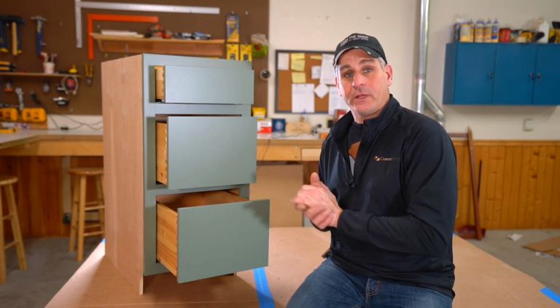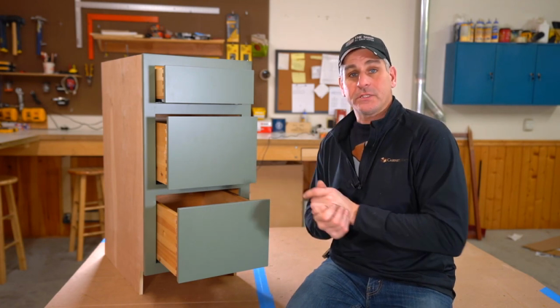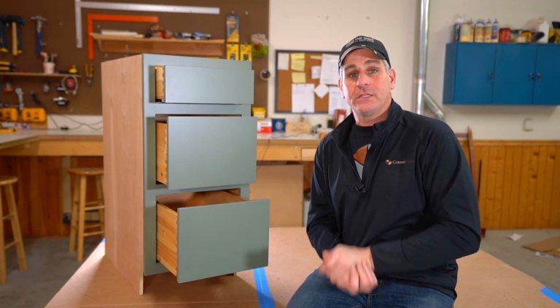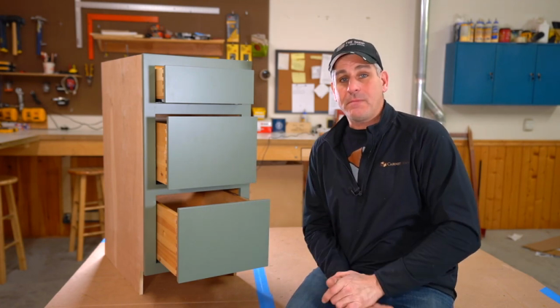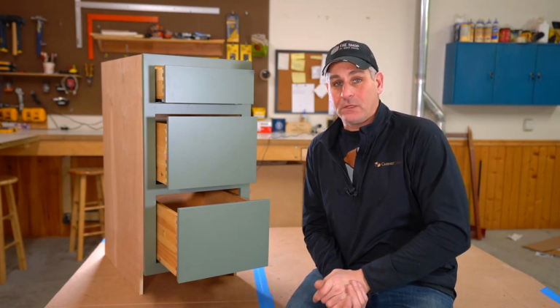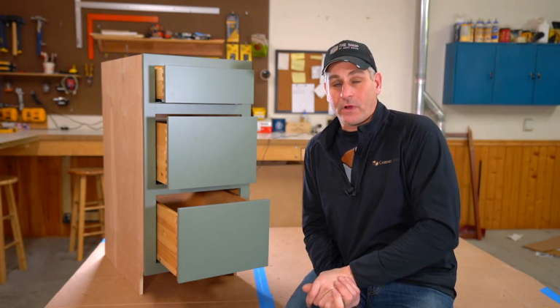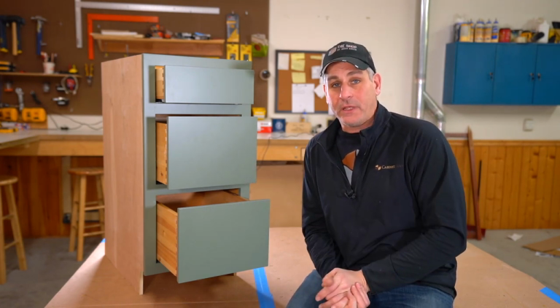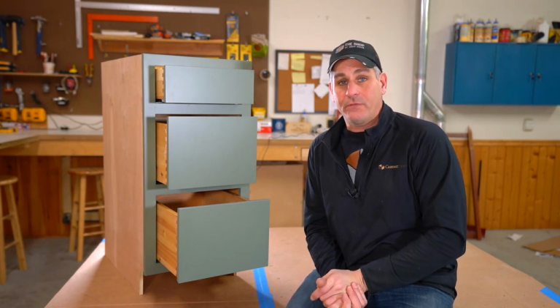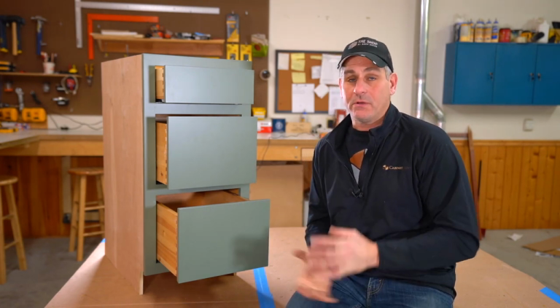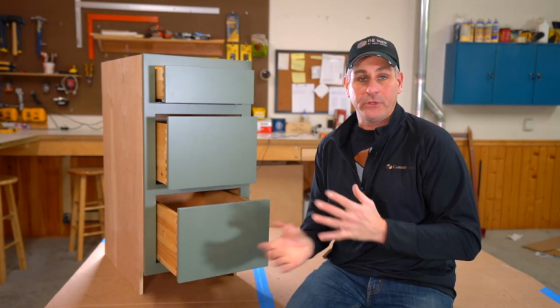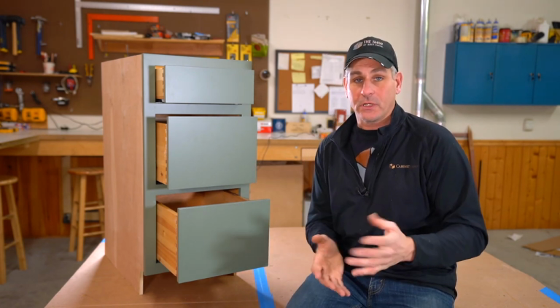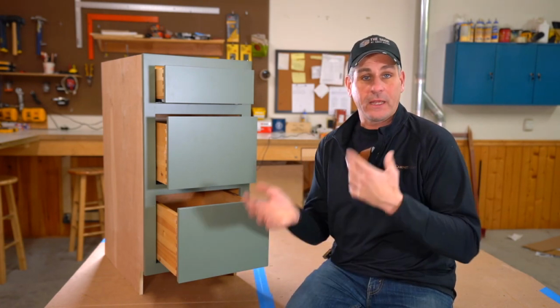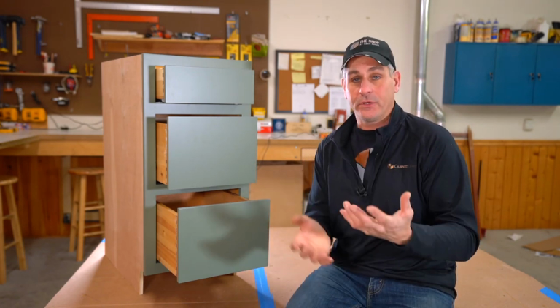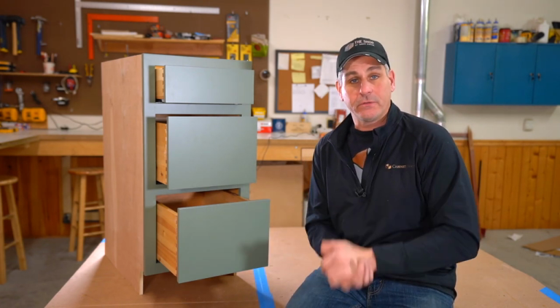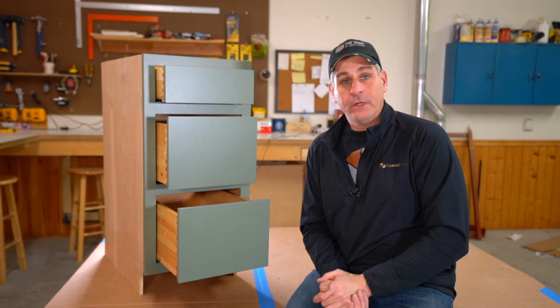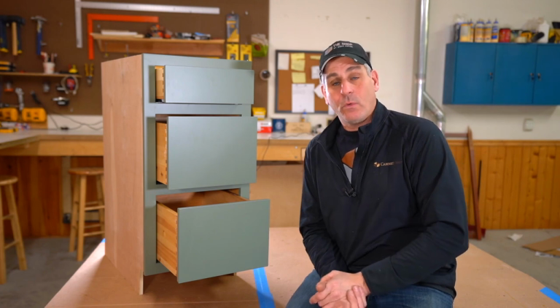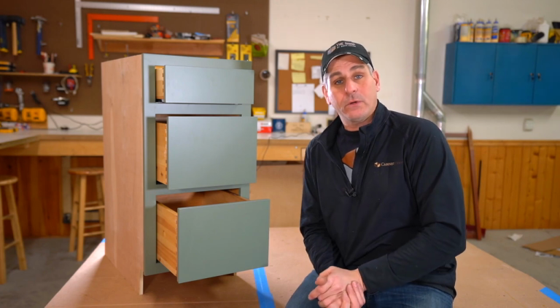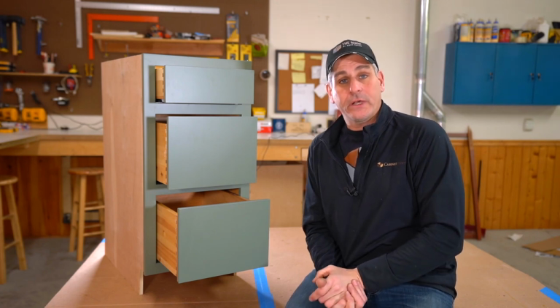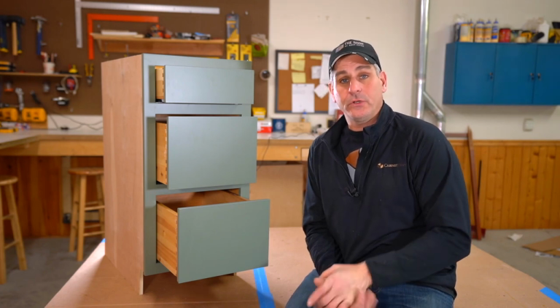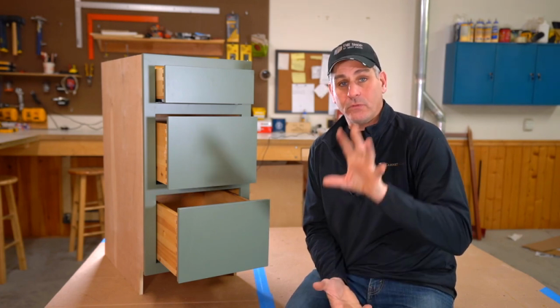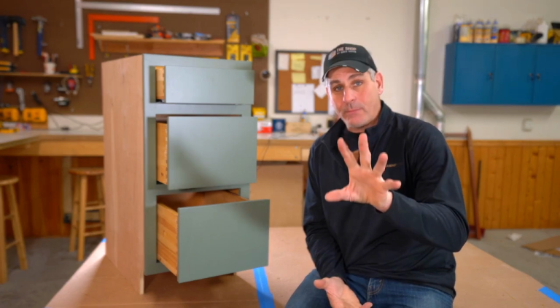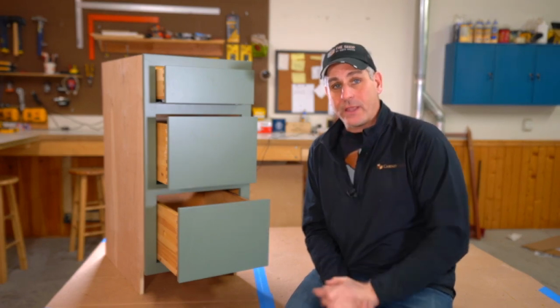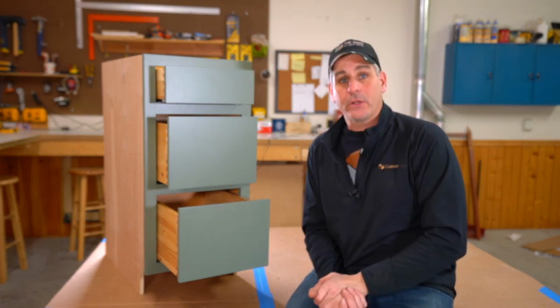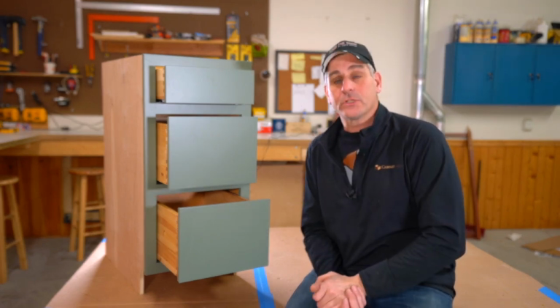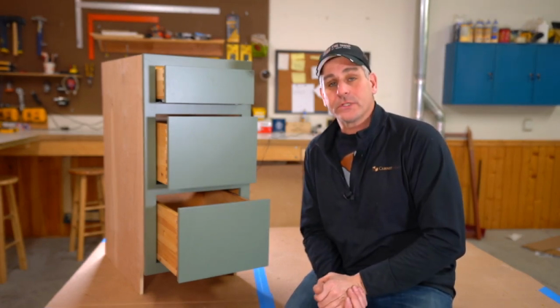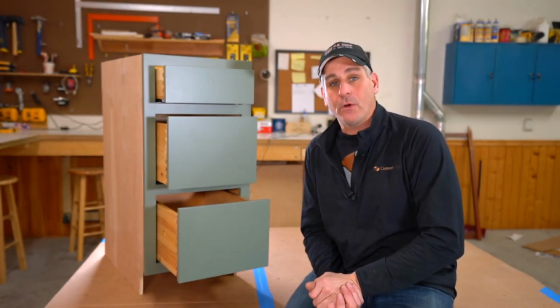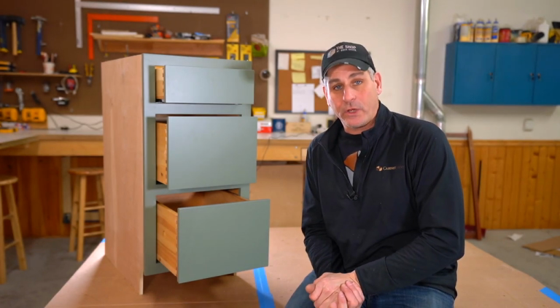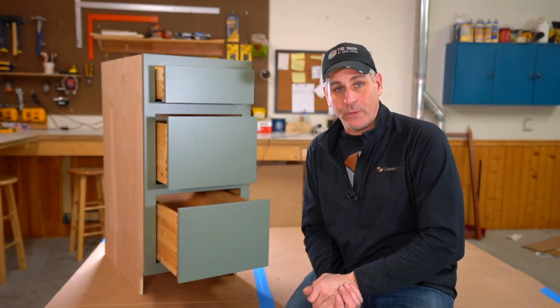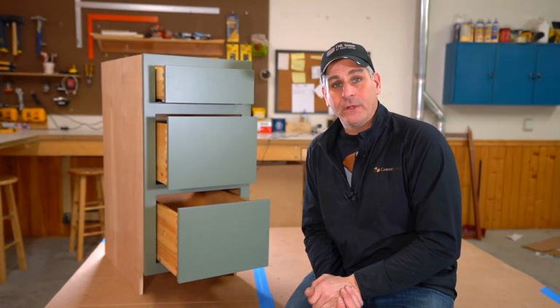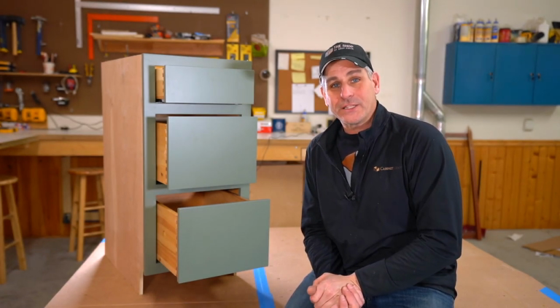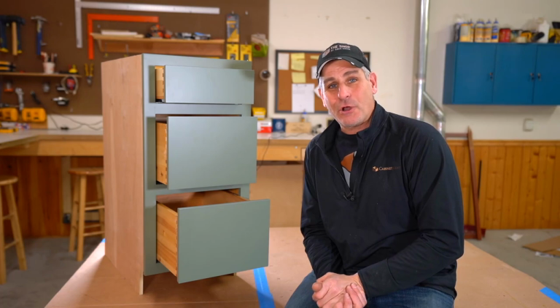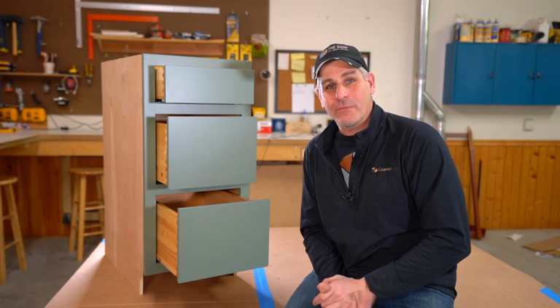Just pay attention to the video and really focus on the part that applies to your overlay or inset — those are the dimensions you're going to want to use. And because this is maybe a little more complicated, you can slow it down, rewind it, whatever you've got to do. Remember, your cabinet coach is always there to help walk you through it.